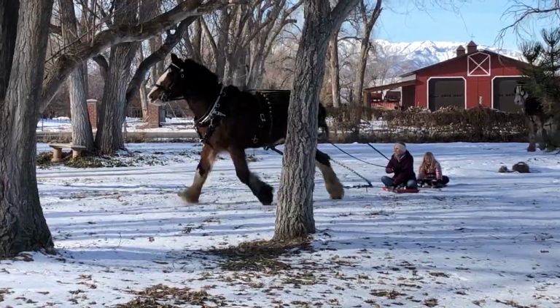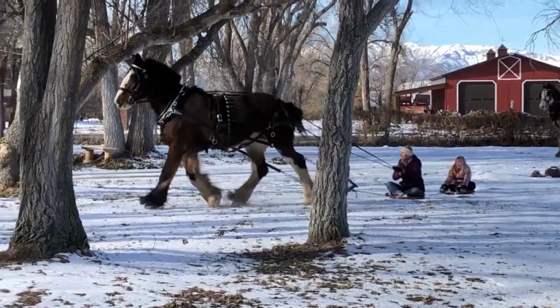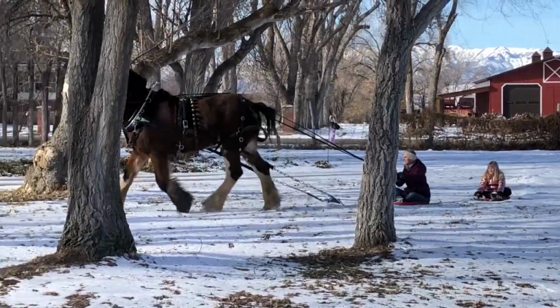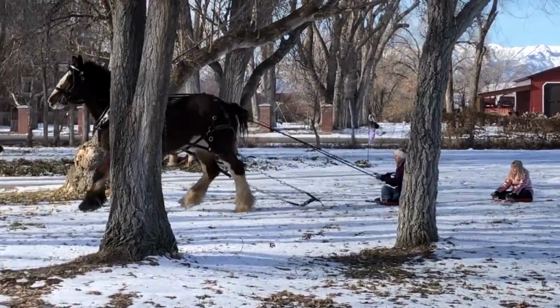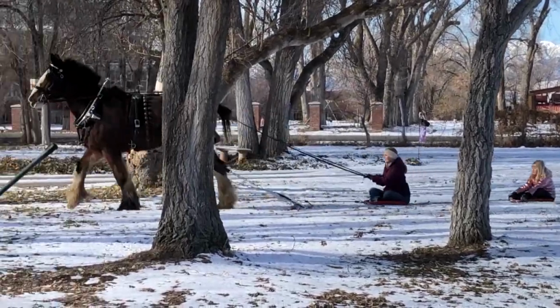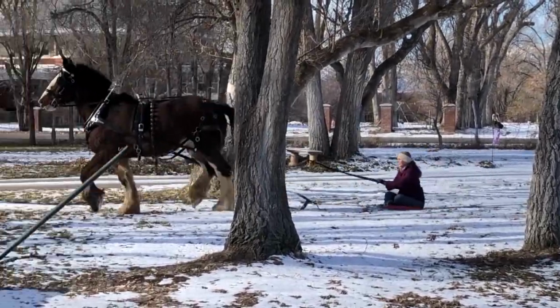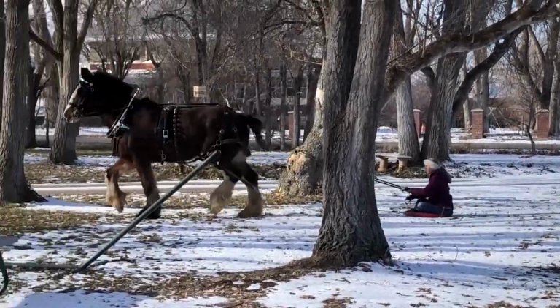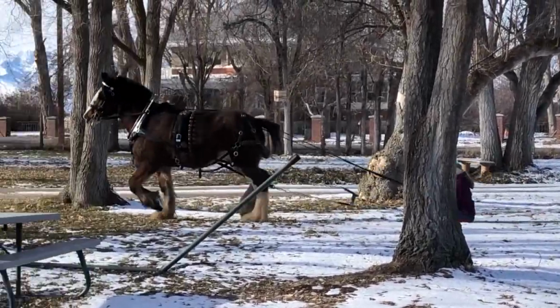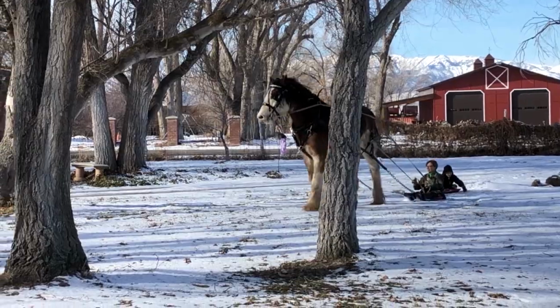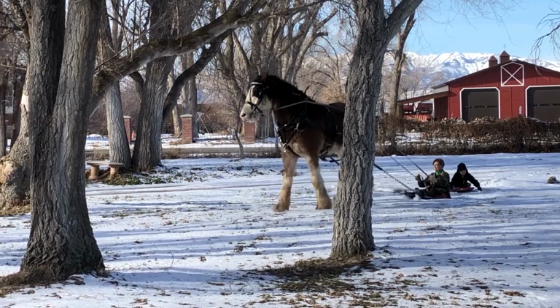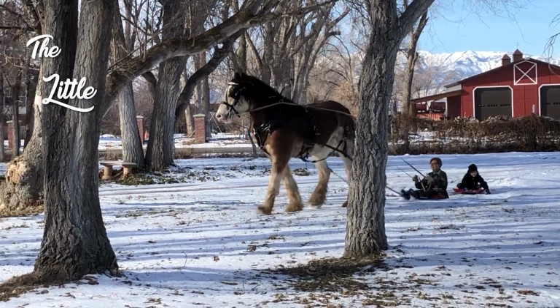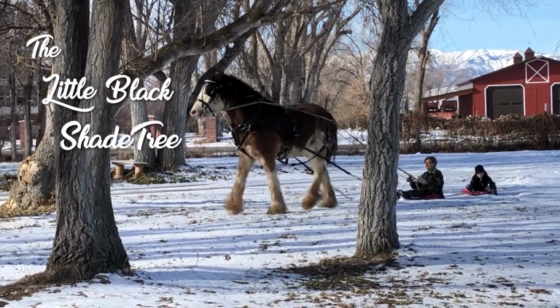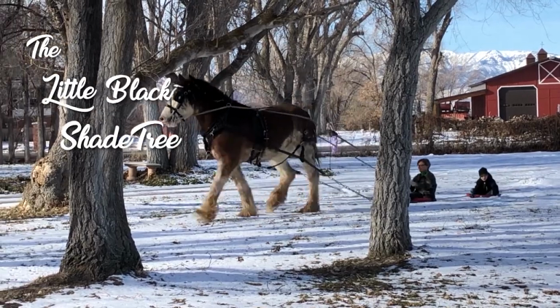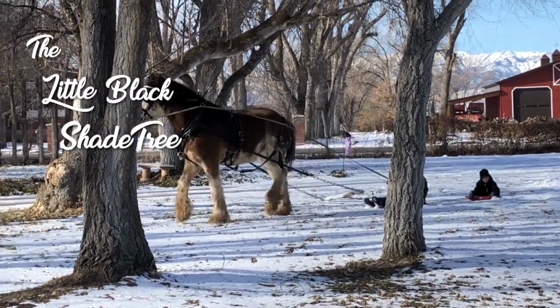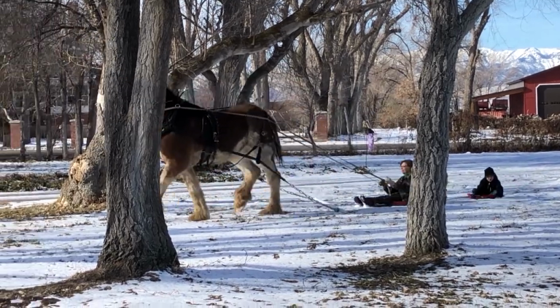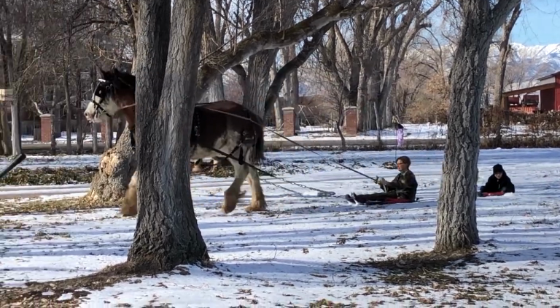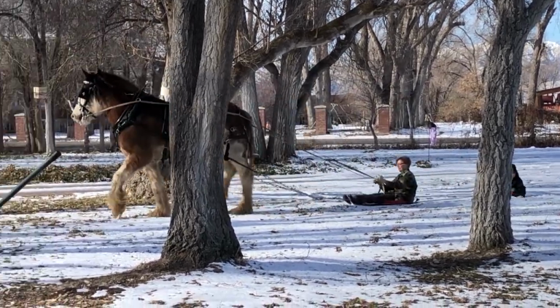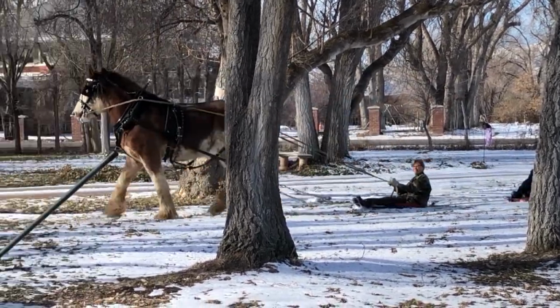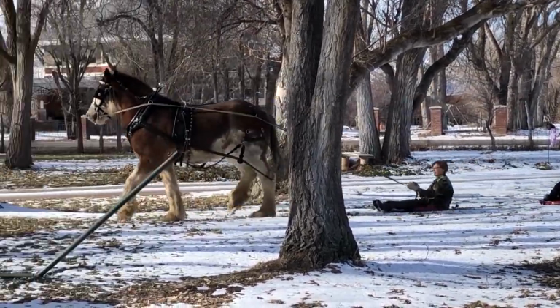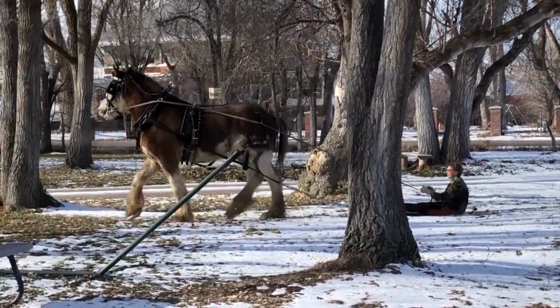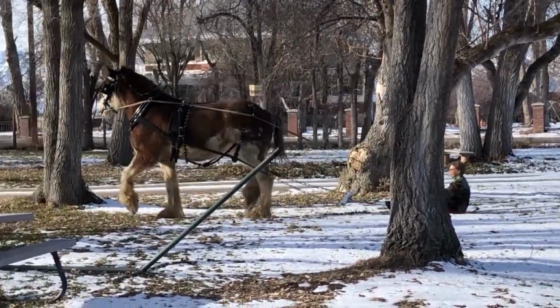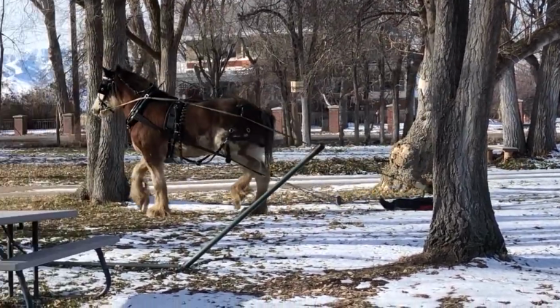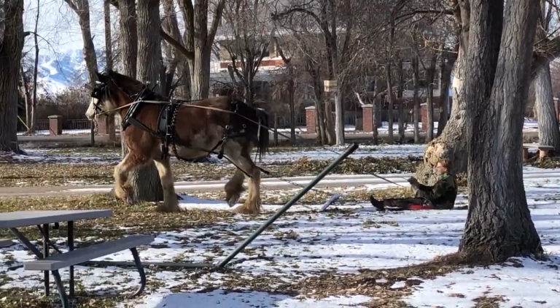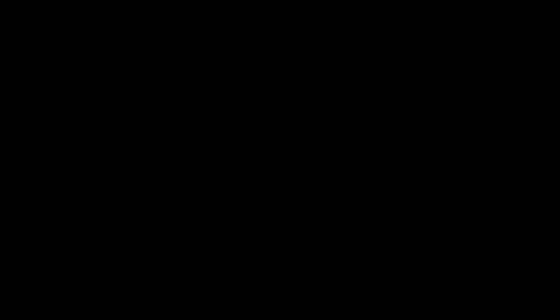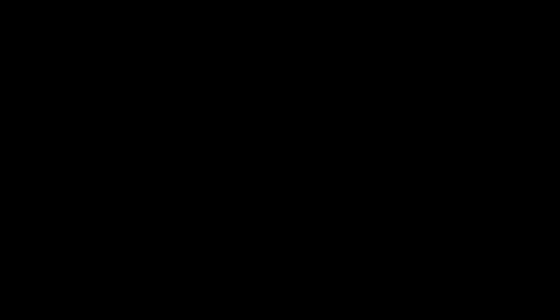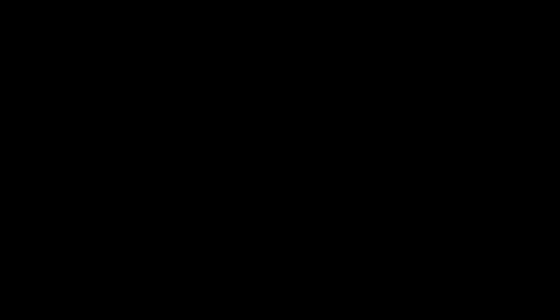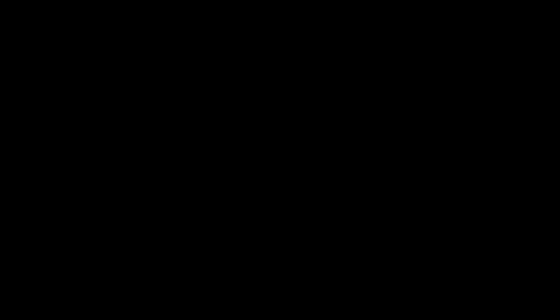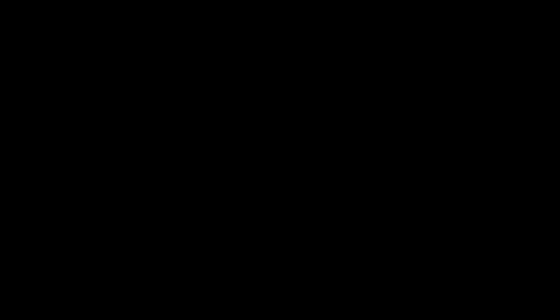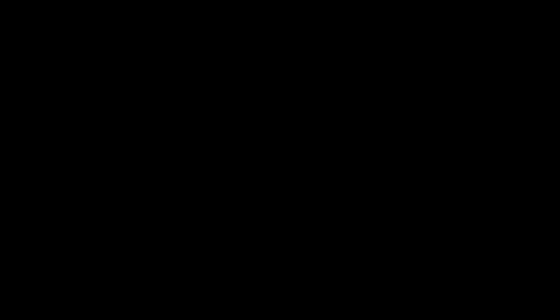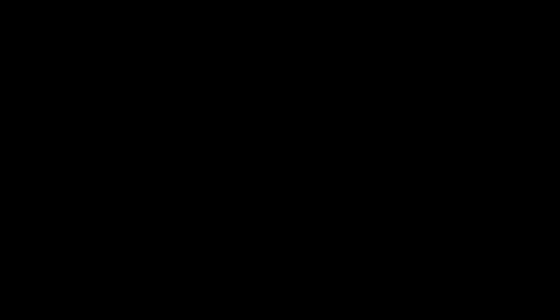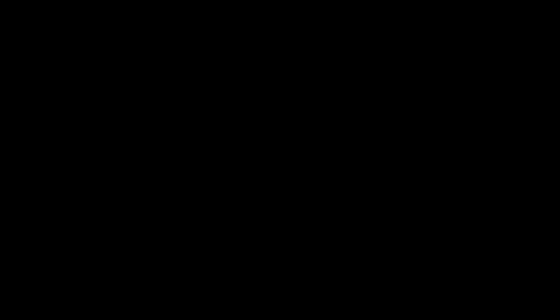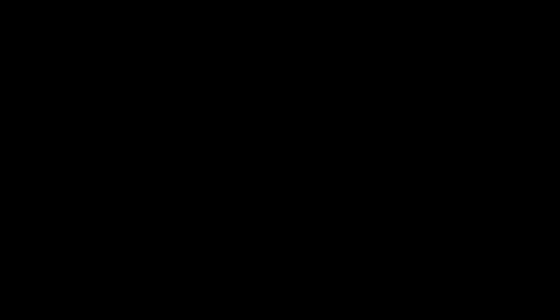This snowy and furry adventure is brought to you by the Little Black Shade Tree. Thanks for watching, and for more awesome, fun, creative adventures, please subscribe, and I'll see you in the next video!